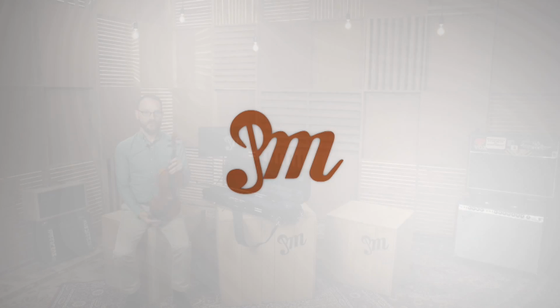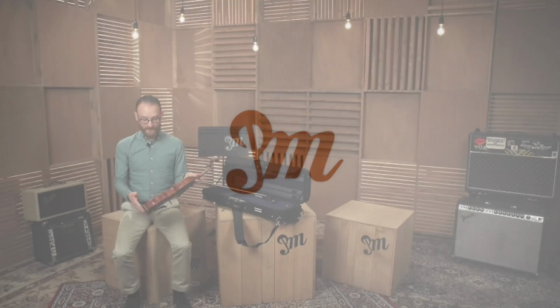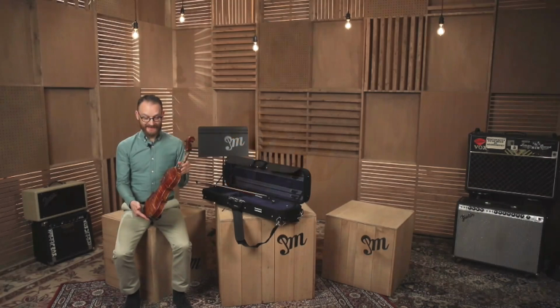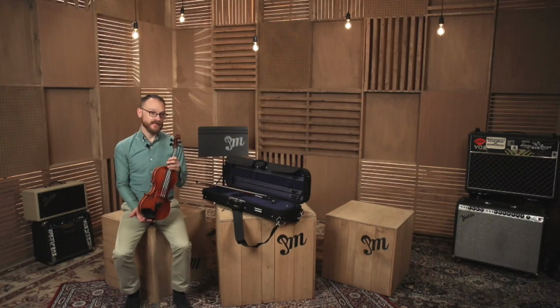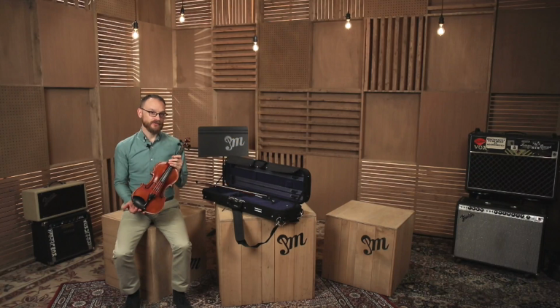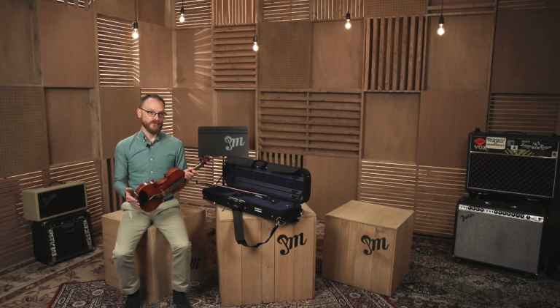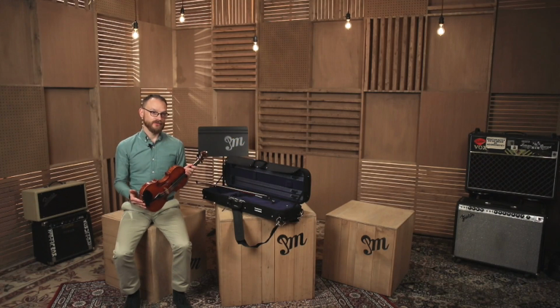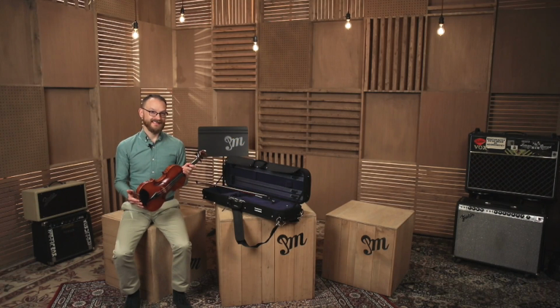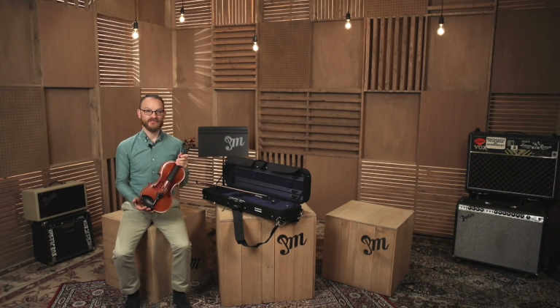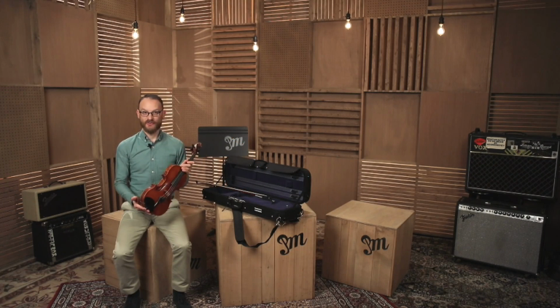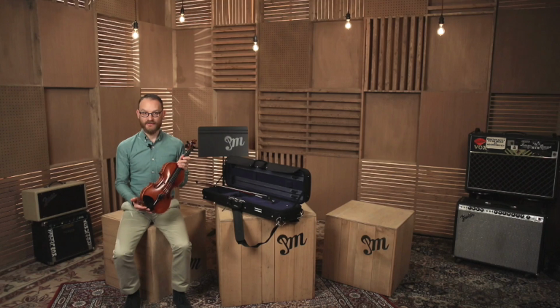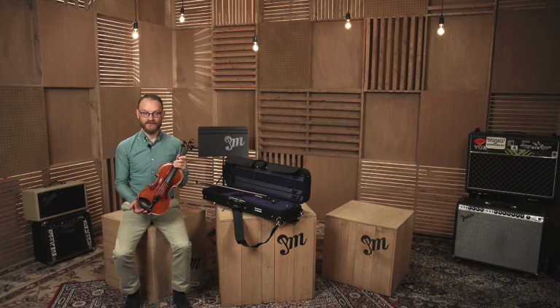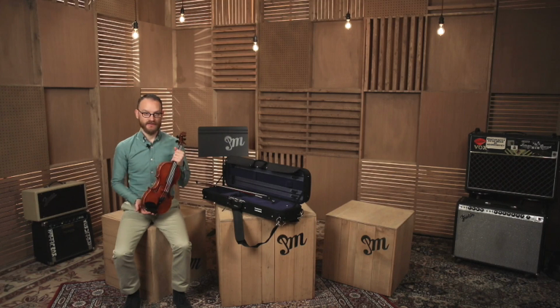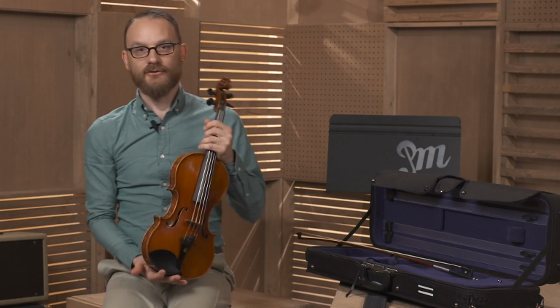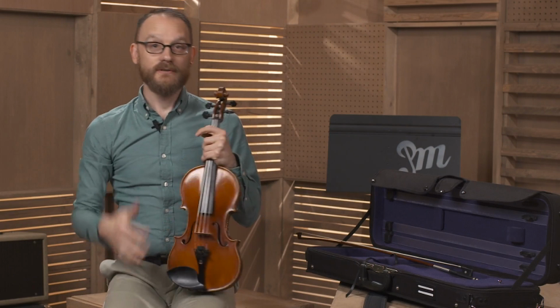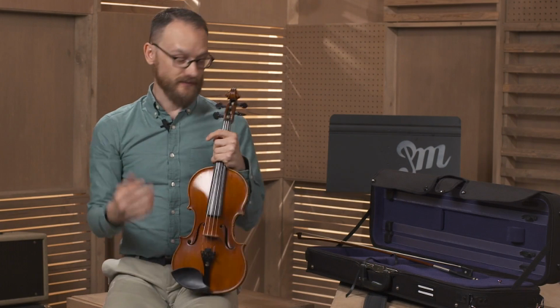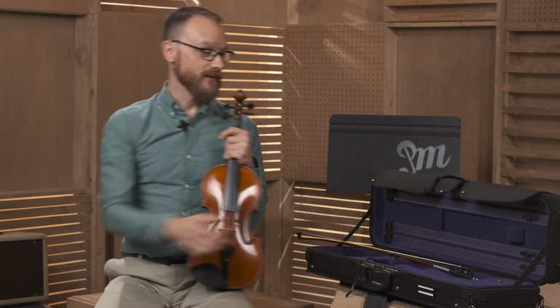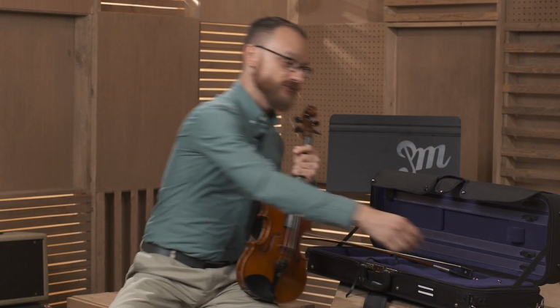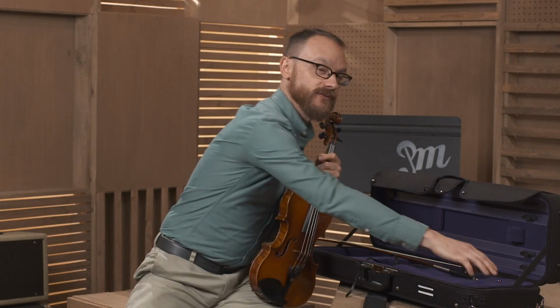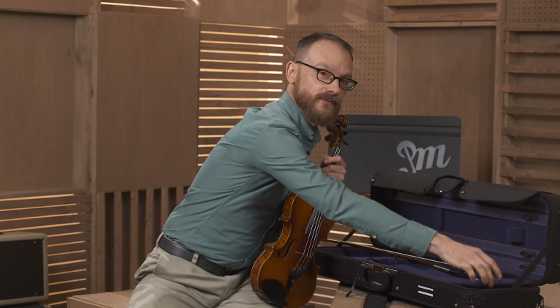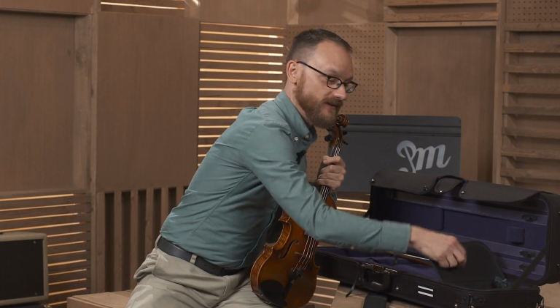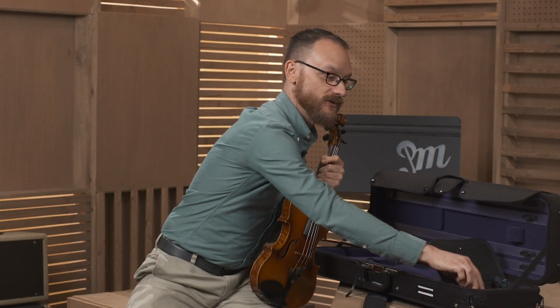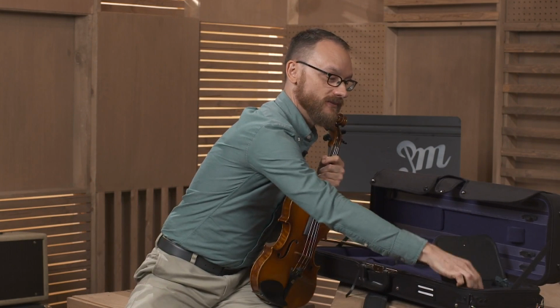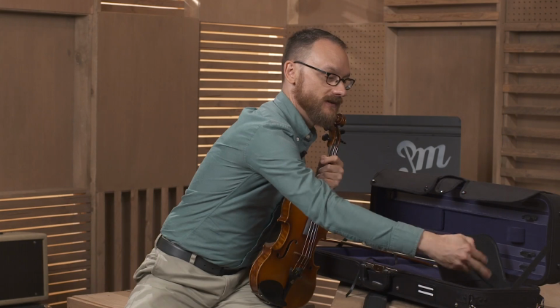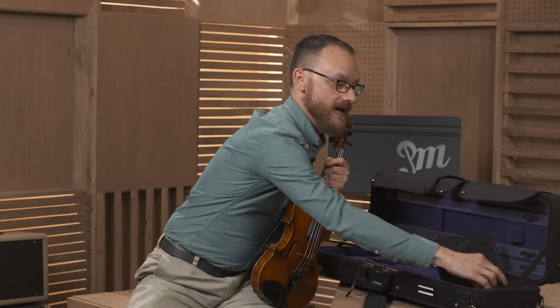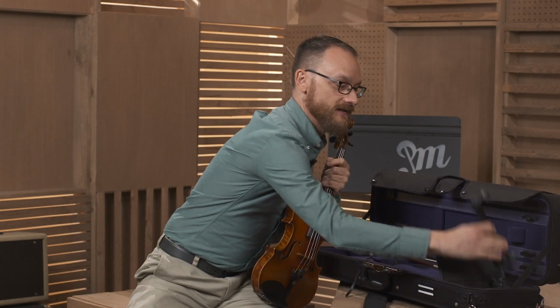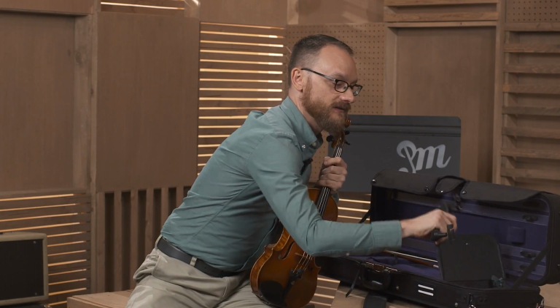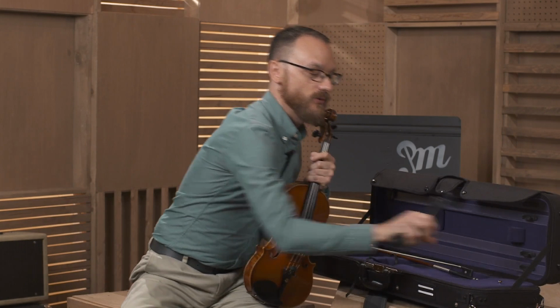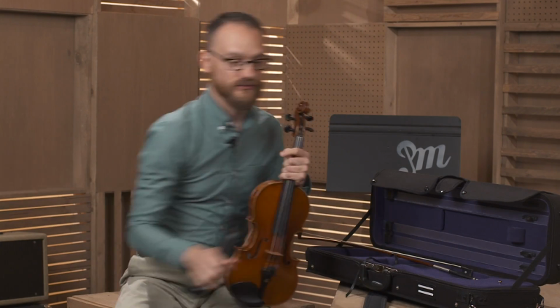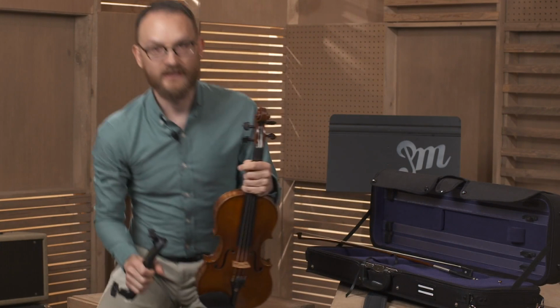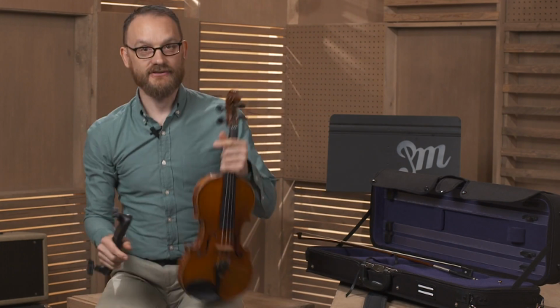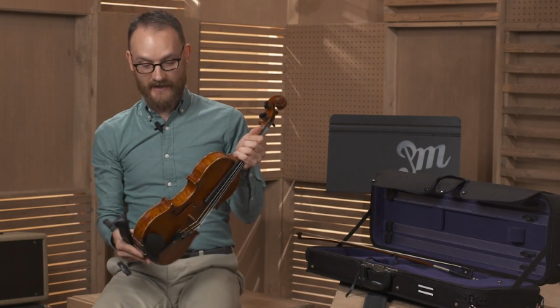Once you have the violin out of the case, we're going to attach the shoulder rest to the back of the instrument. Grab the shoulder rest out of the accessory compartment, and we're going to attach it to the back.